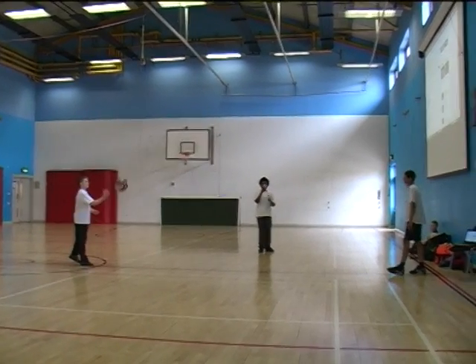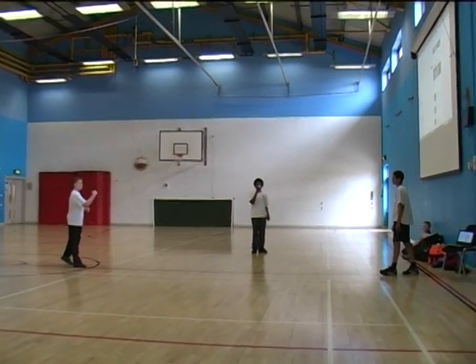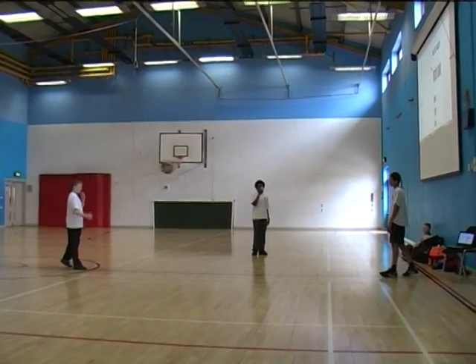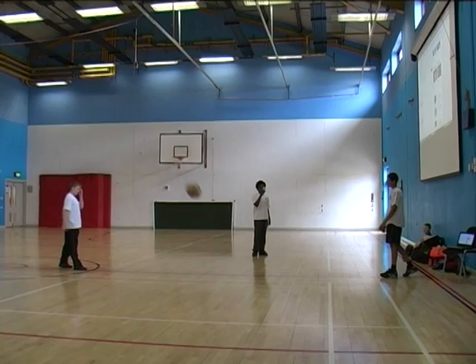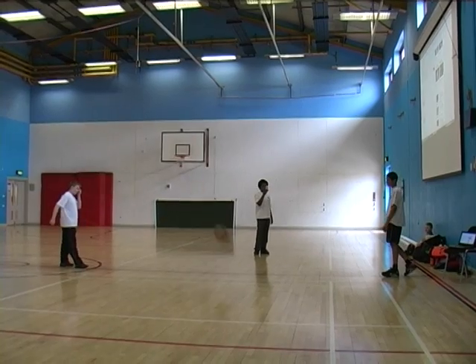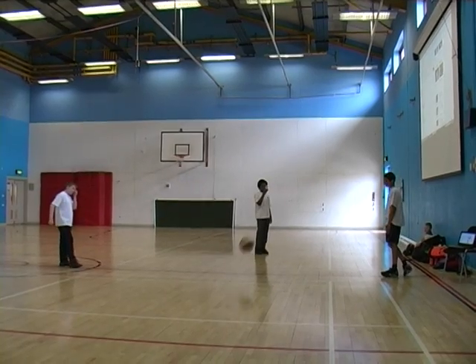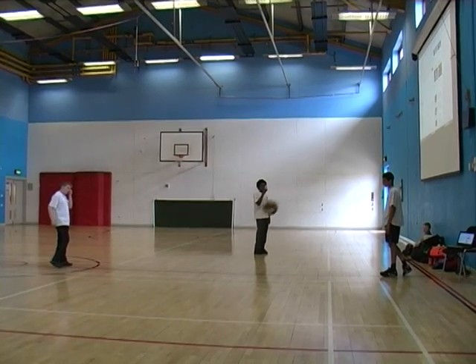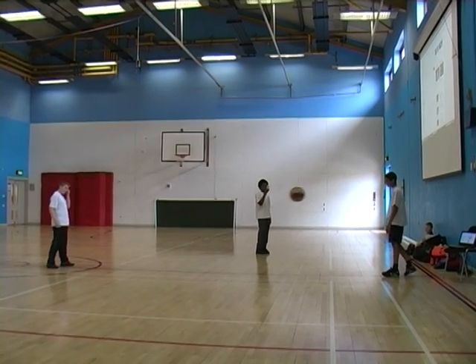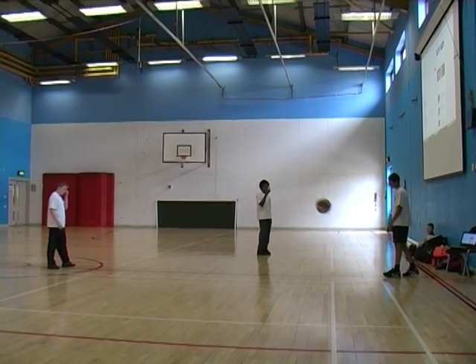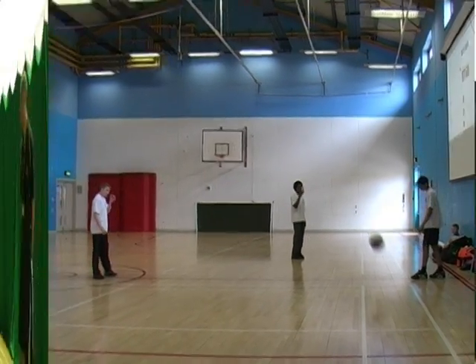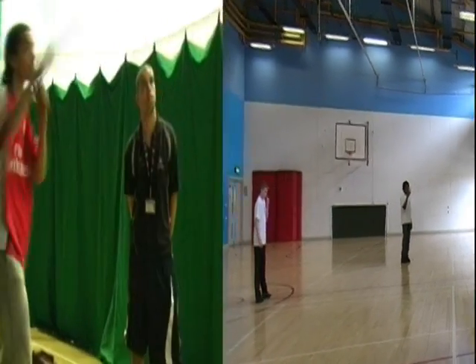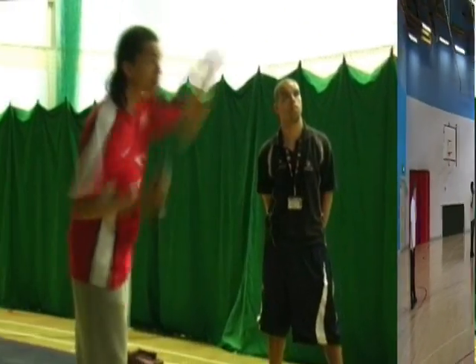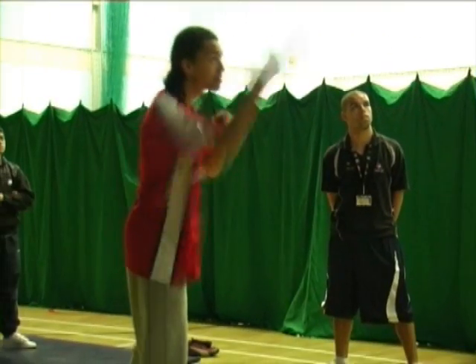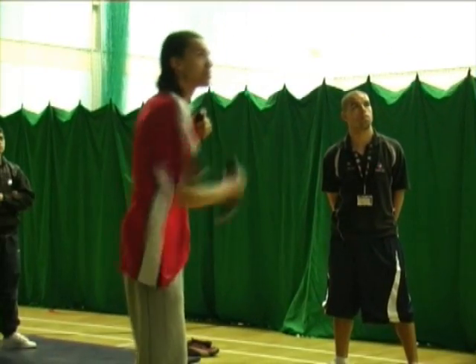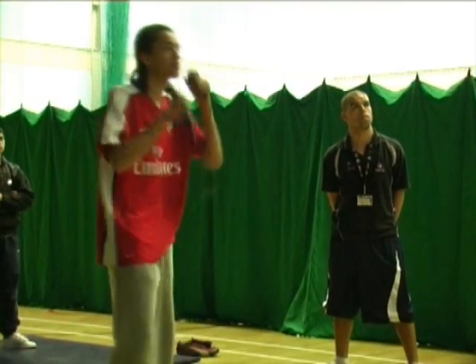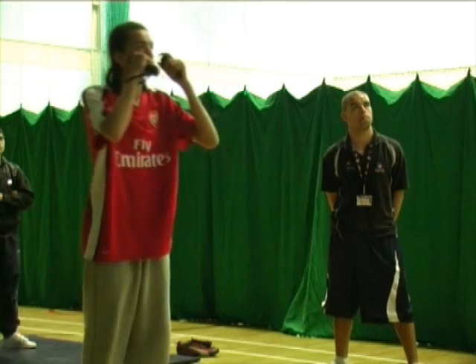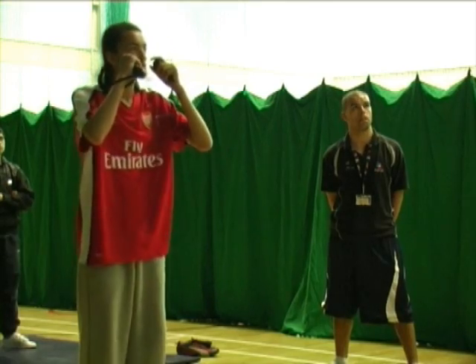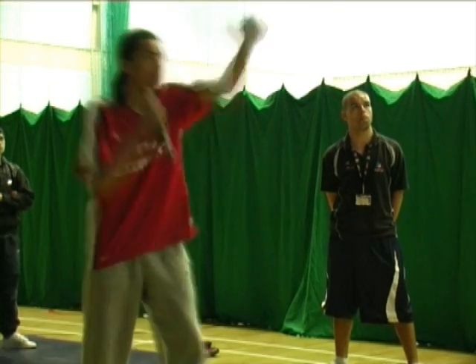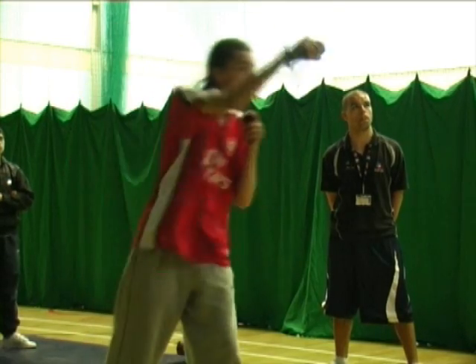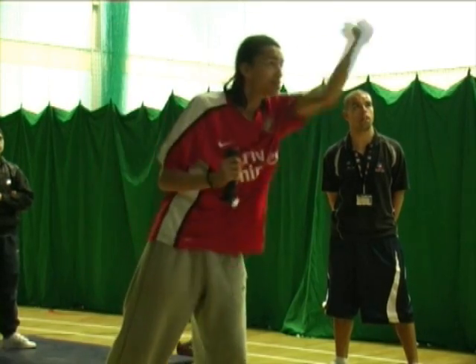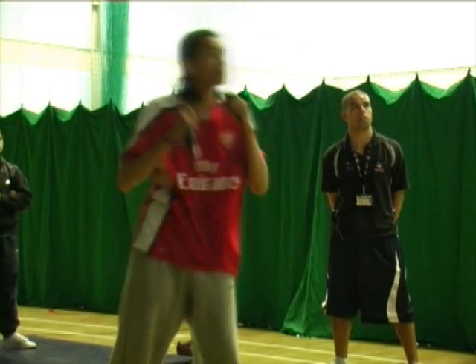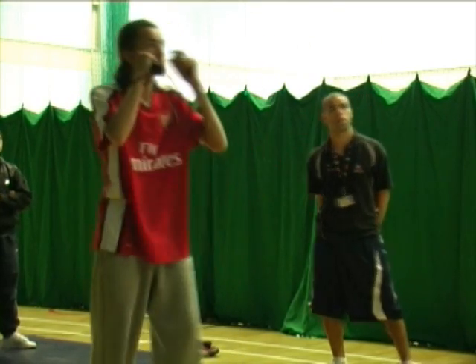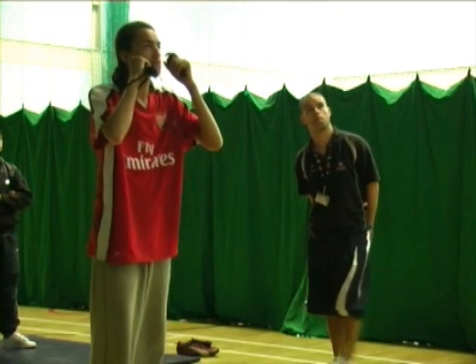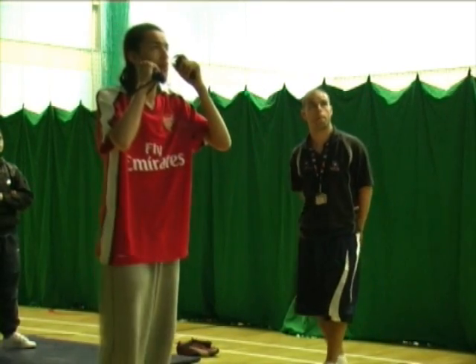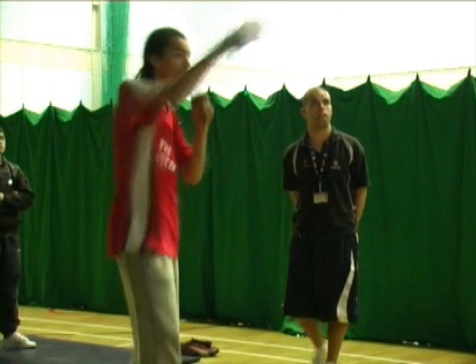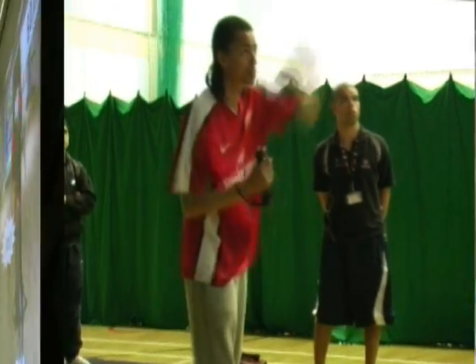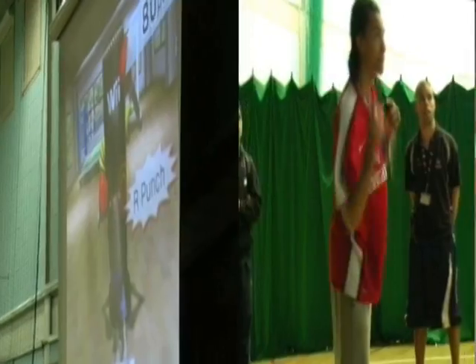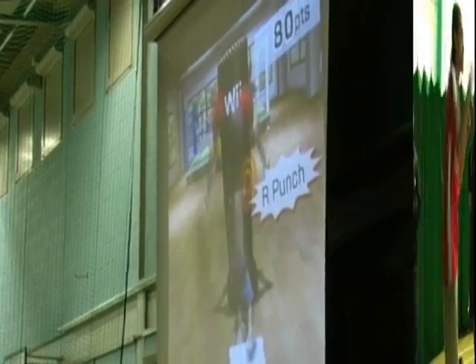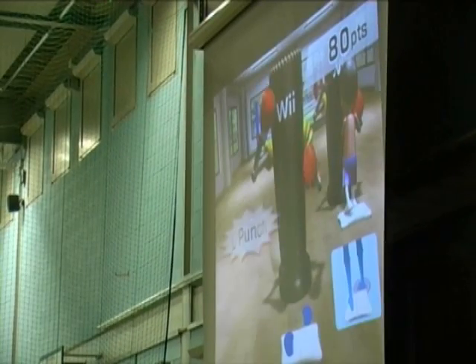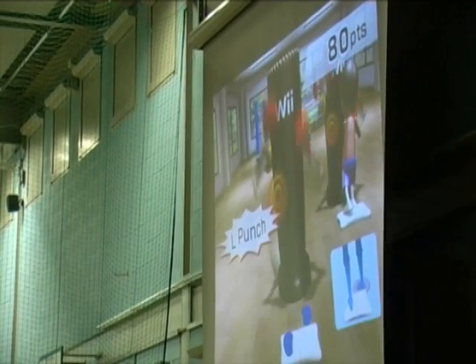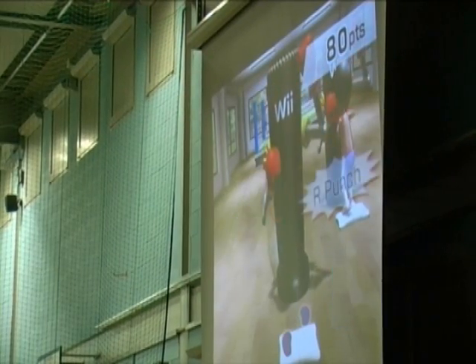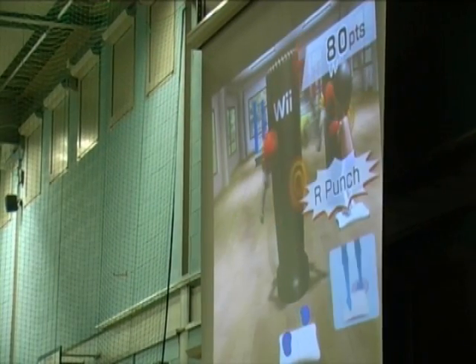Nintendo Wii consoles are used to improve pupils' skills and teamwork in PE. We realise that appealing to students' existing interests will motivate them, and by using specific games they found themselves being active and engaged almost without realising it.